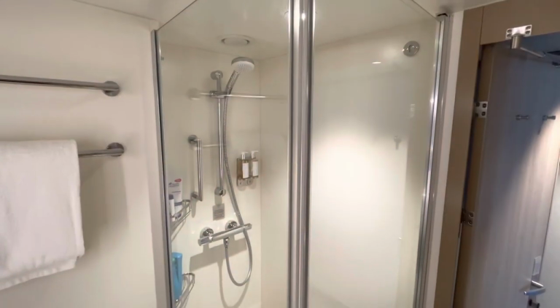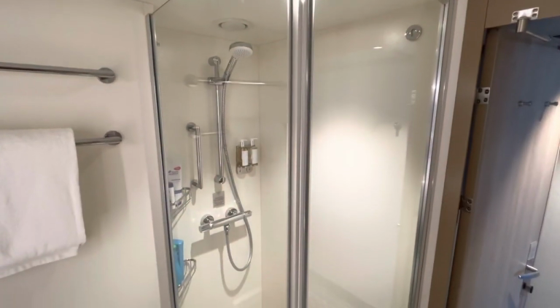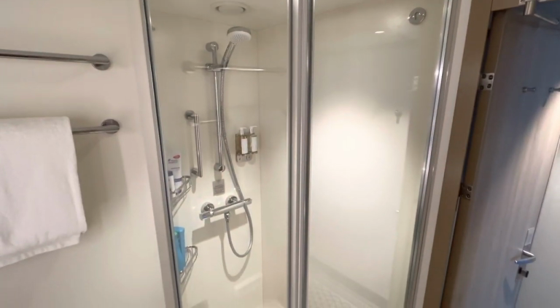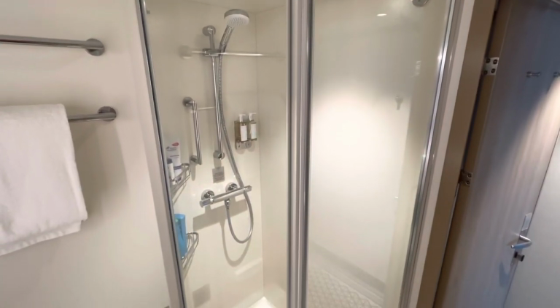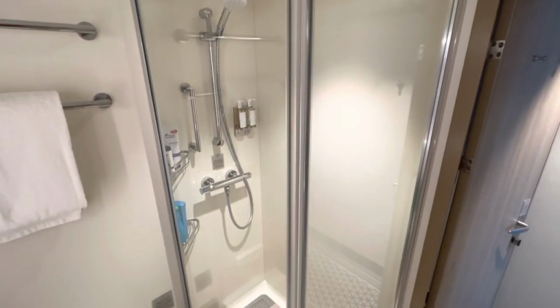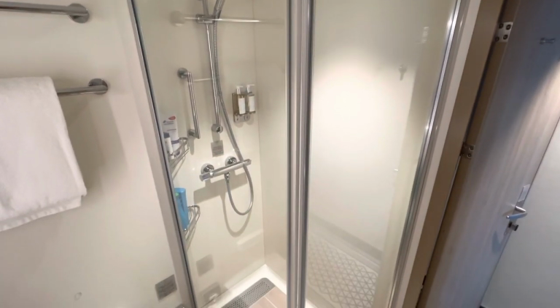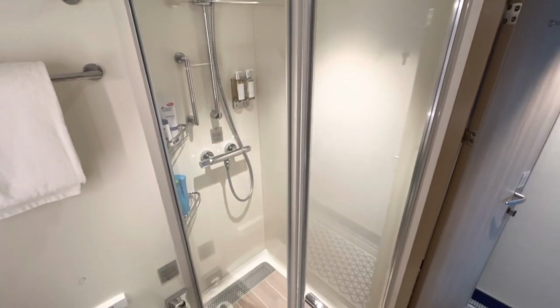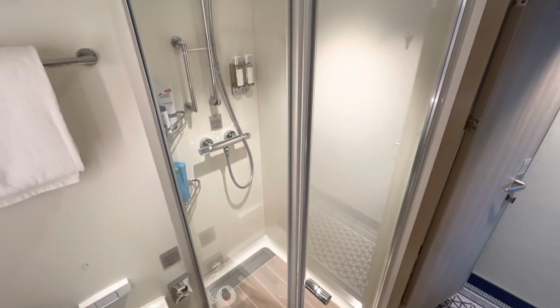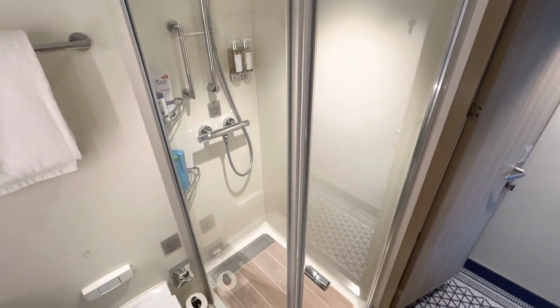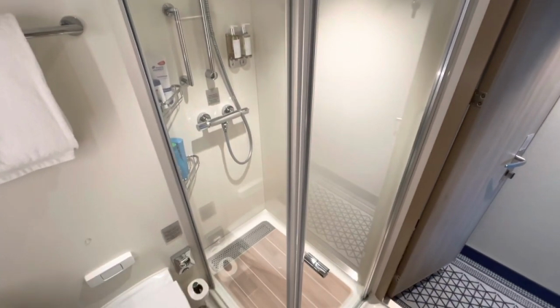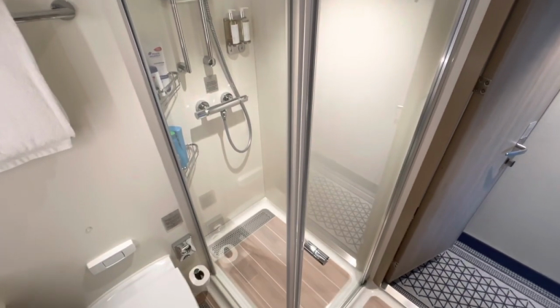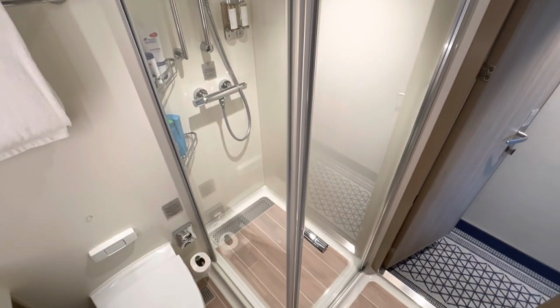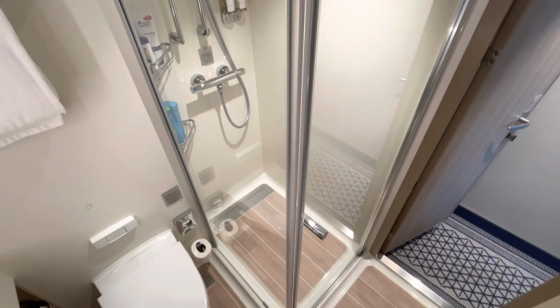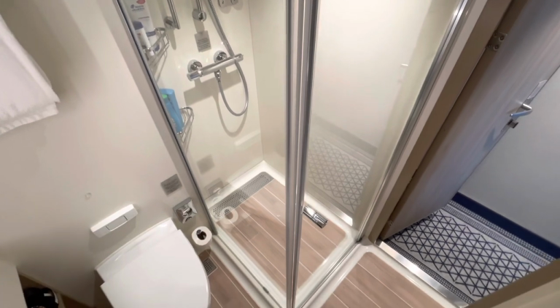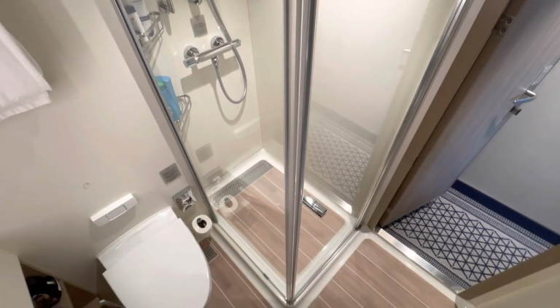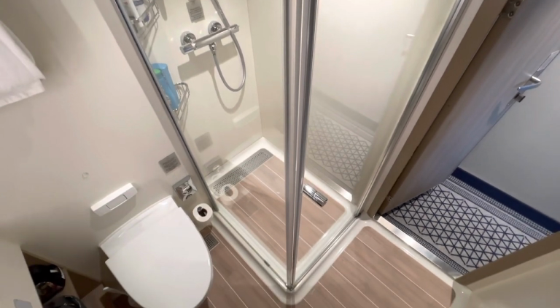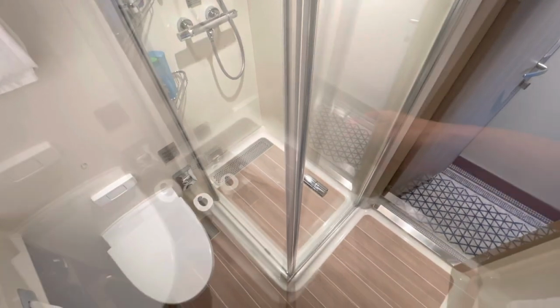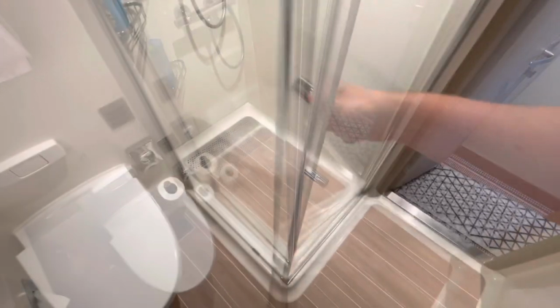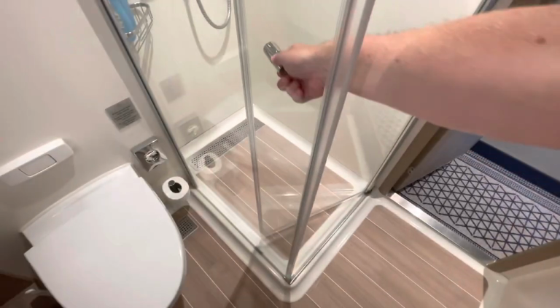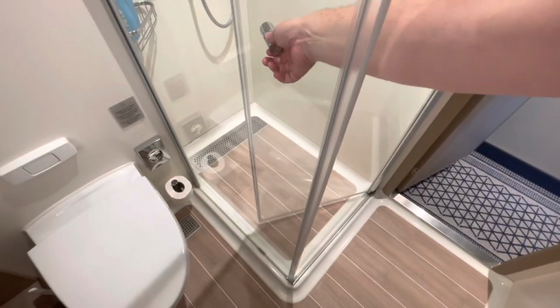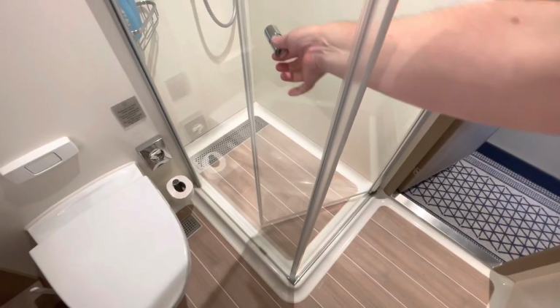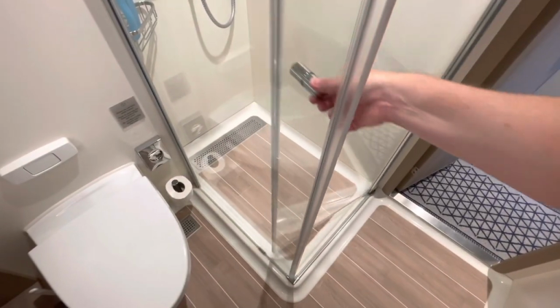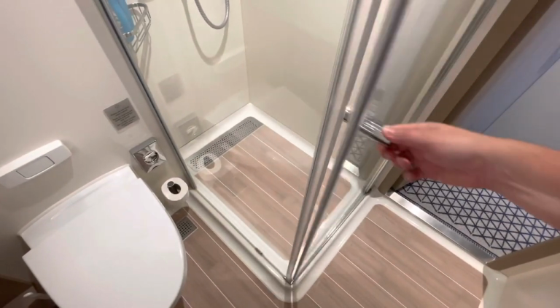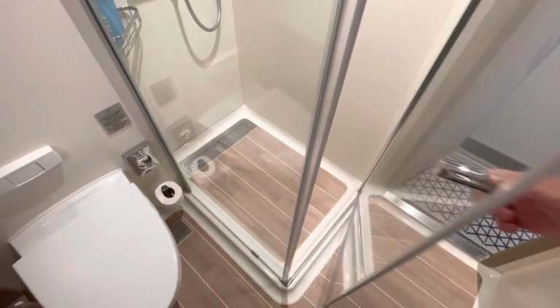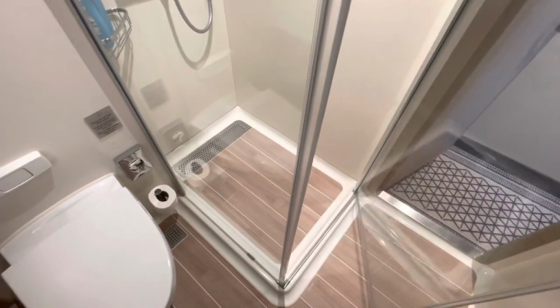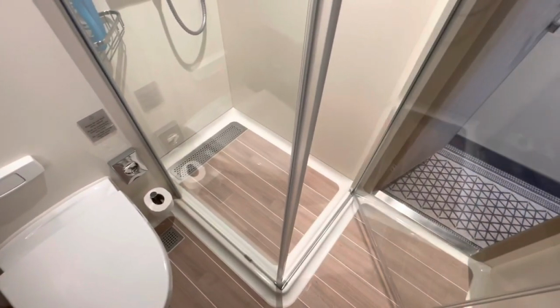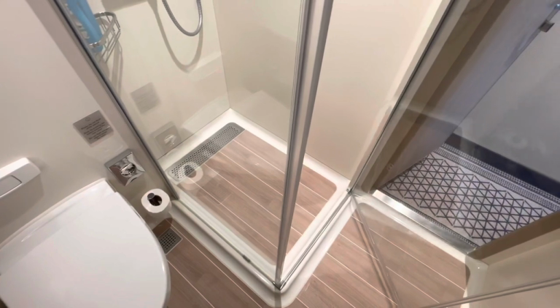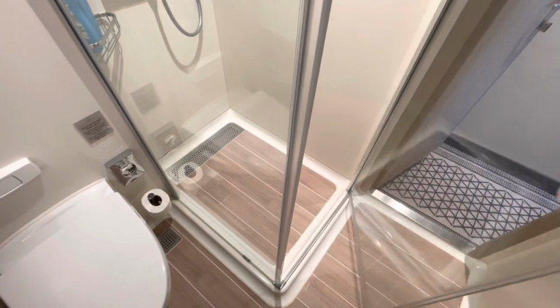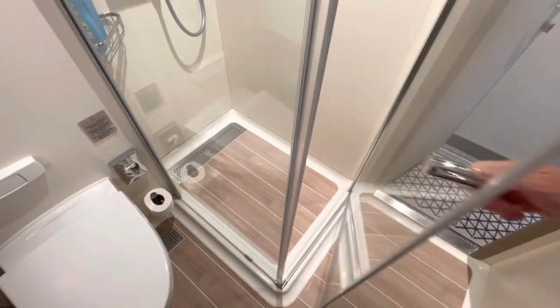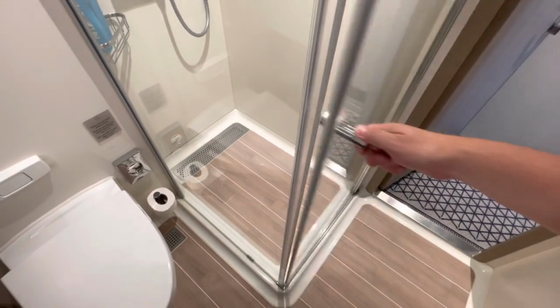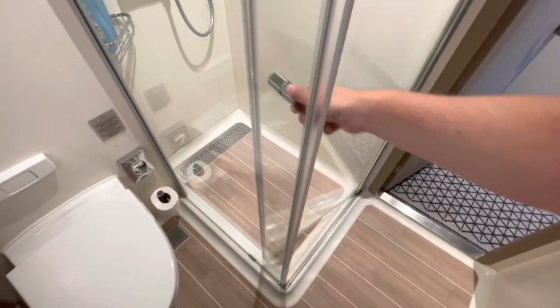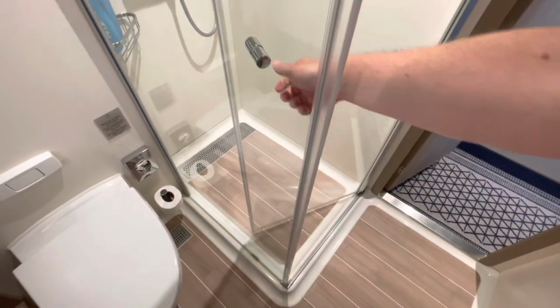If you've ever seen any of my cabin tours, you know what I'm about to say — you can fit two and a half people in that shower comfortably. I should know, and I know a few of you out there like a little bit of swinging as well.